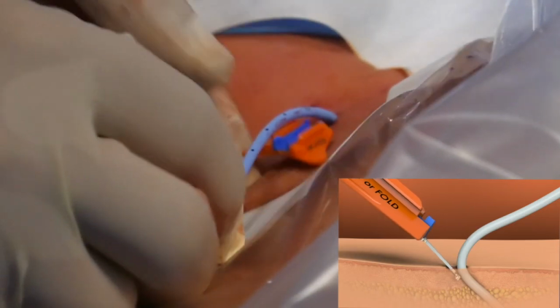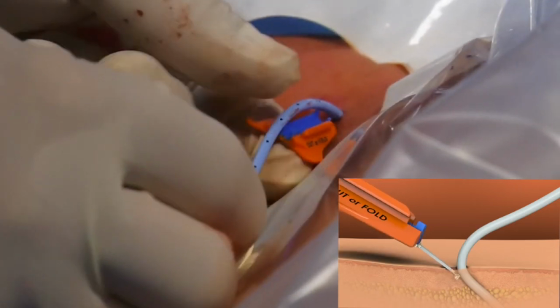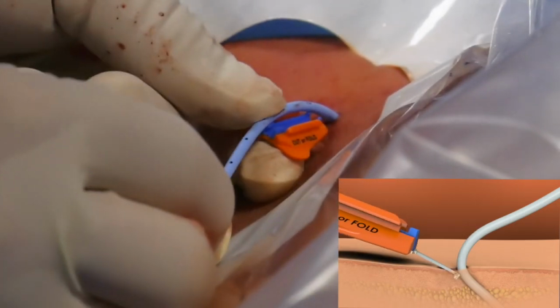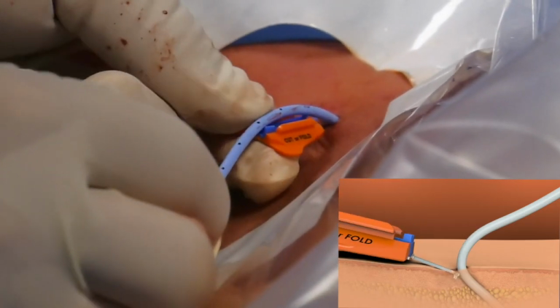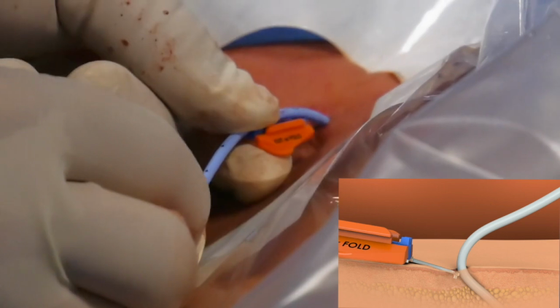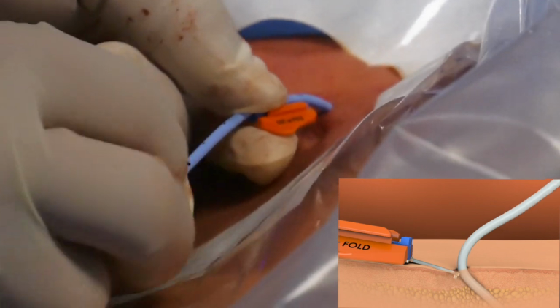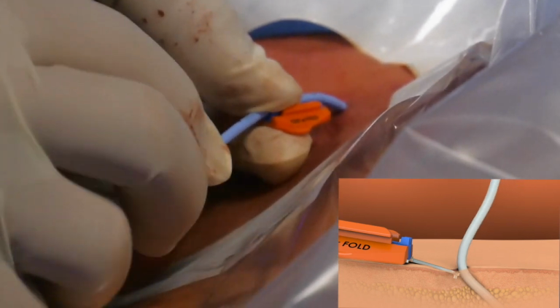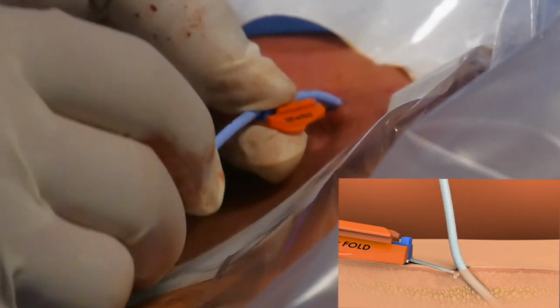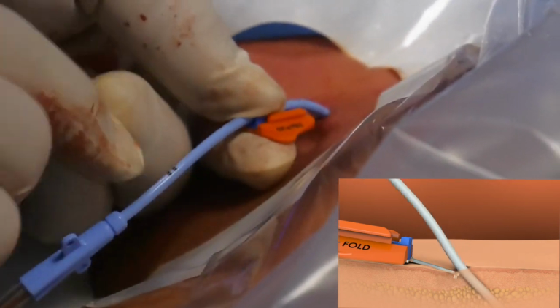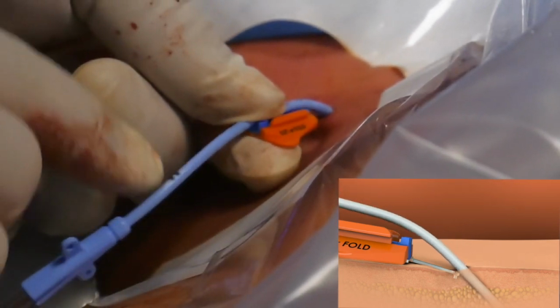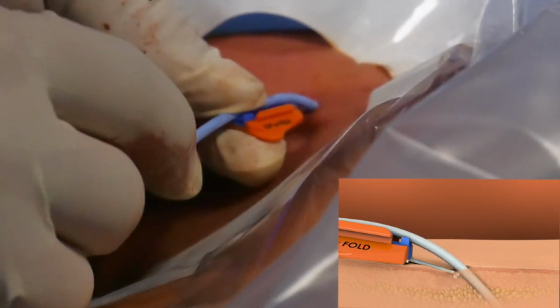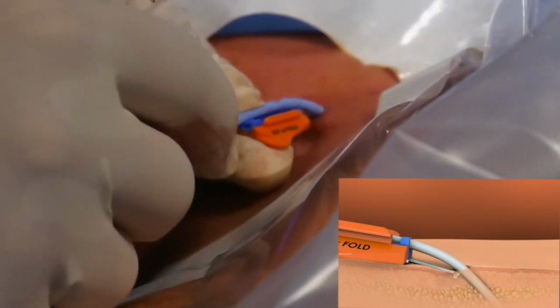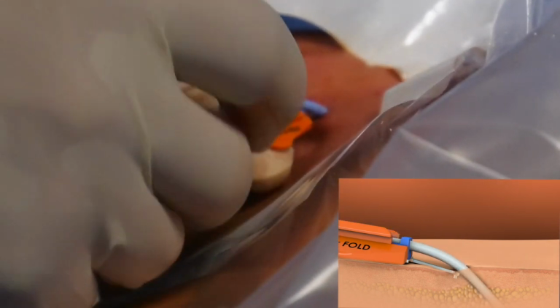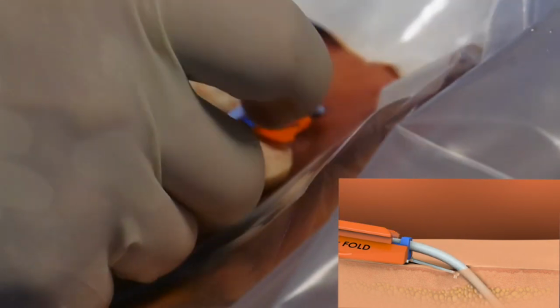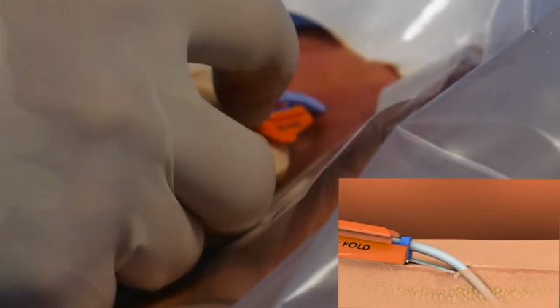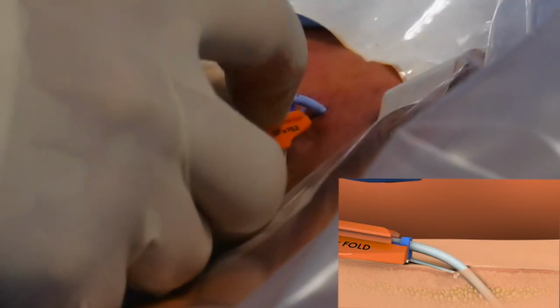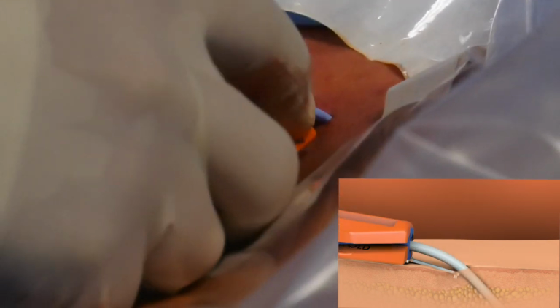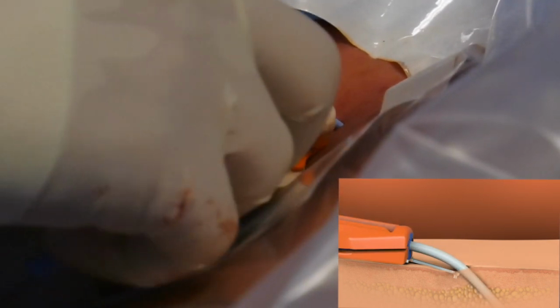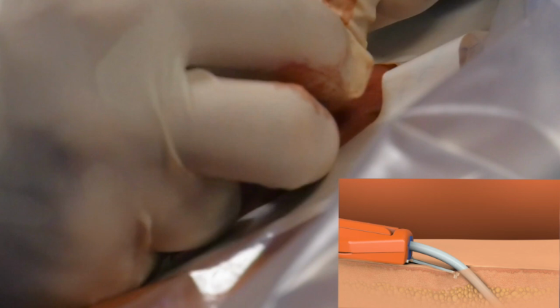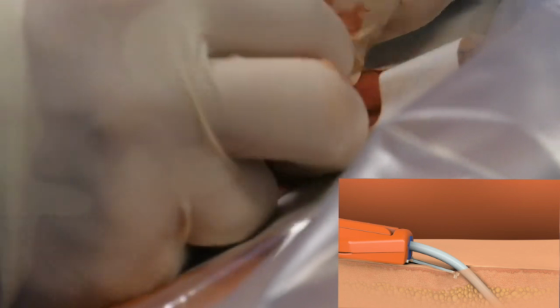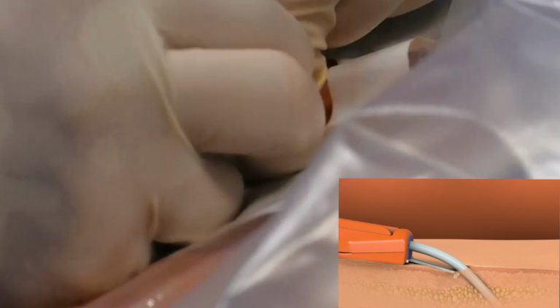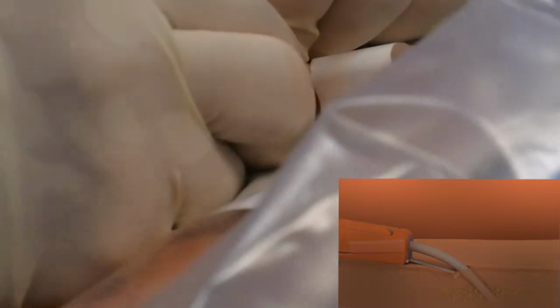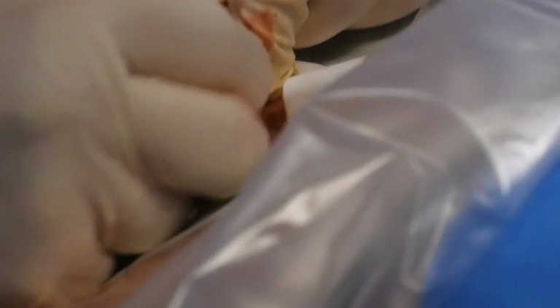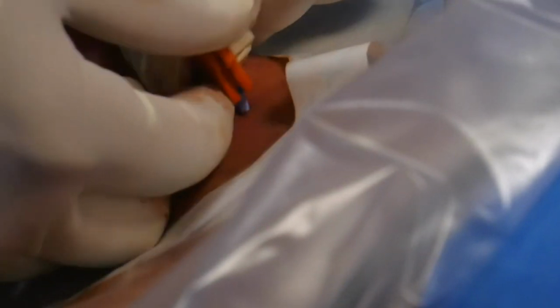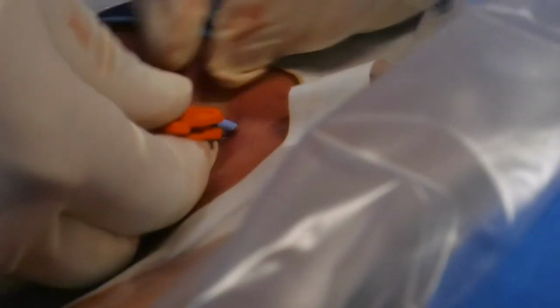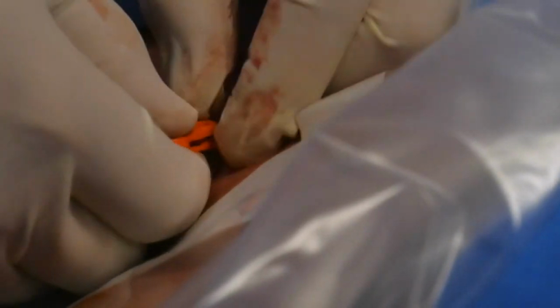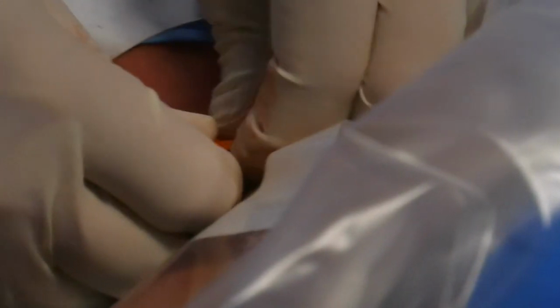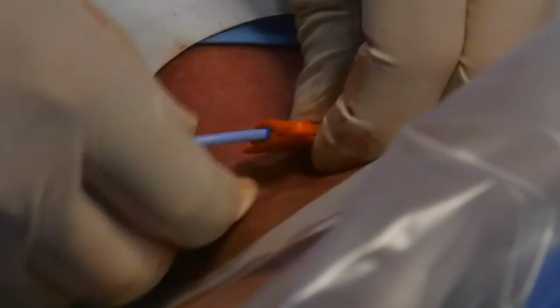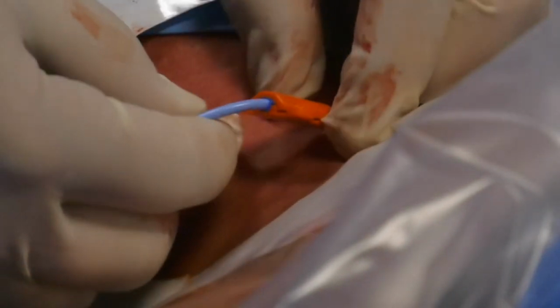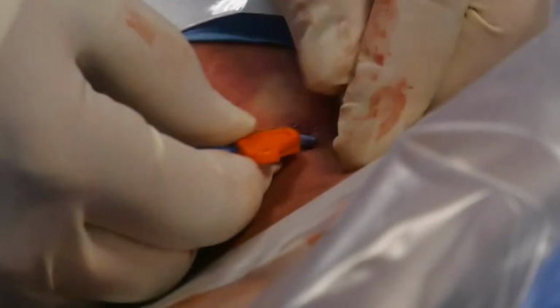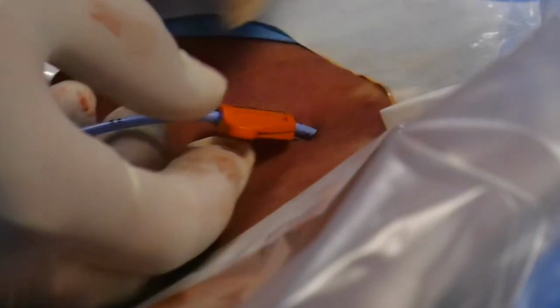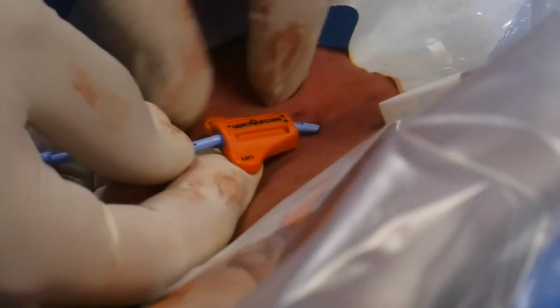Press the catheter into the groove and base, making sure the catheter shaft and SecuraCath base are dry. Place the cover on the base by pressing firmly on the center and then the edges. Visually inspect to make sure the cover is fully engaged with the base.